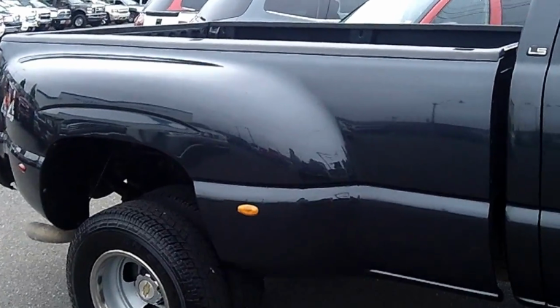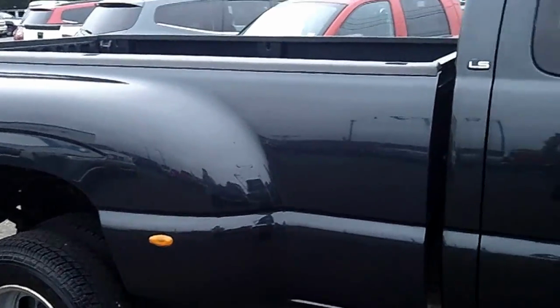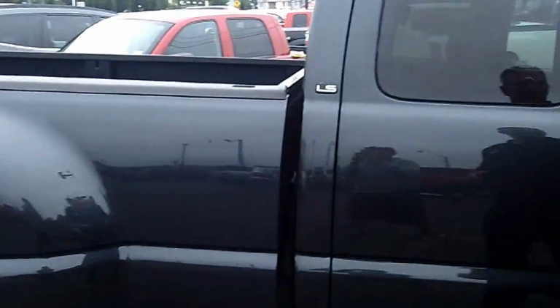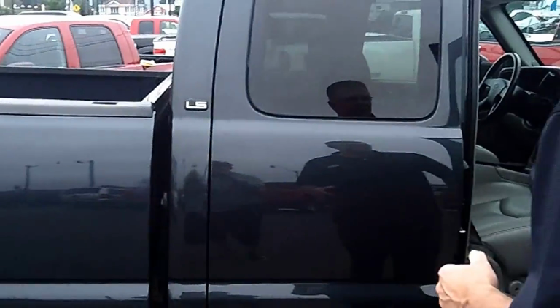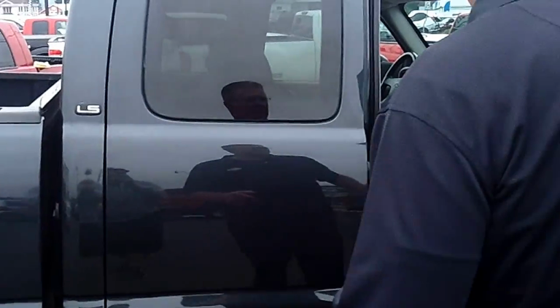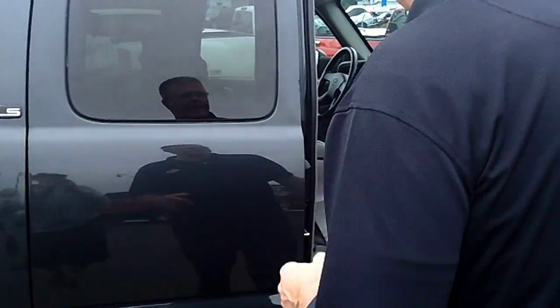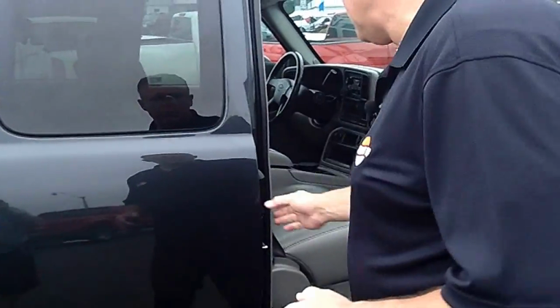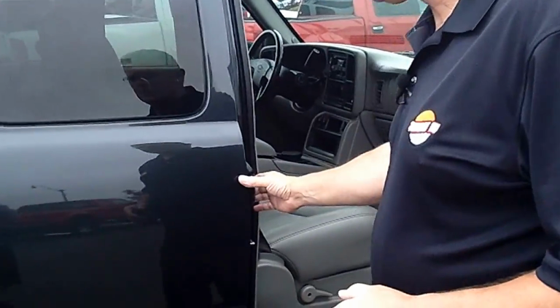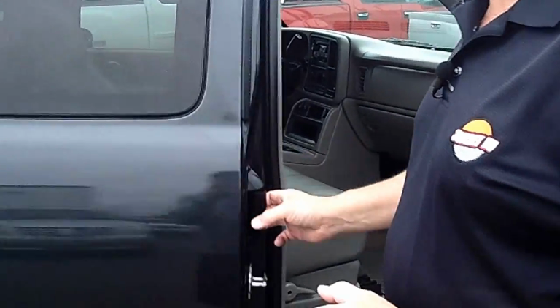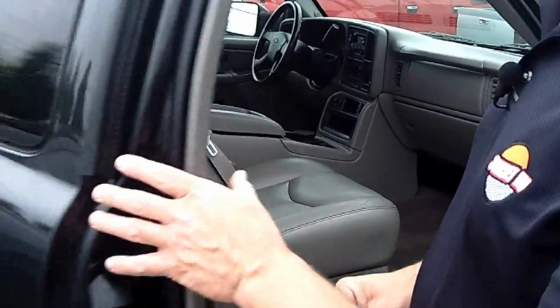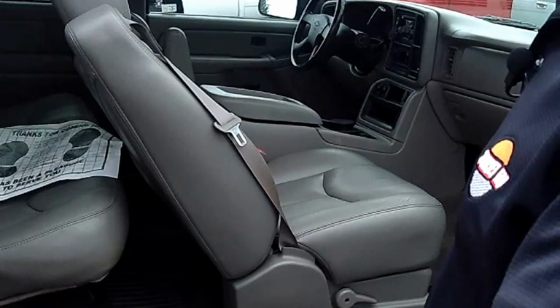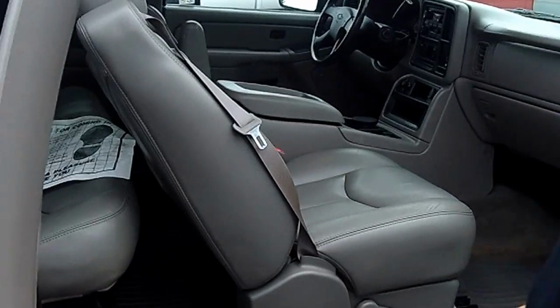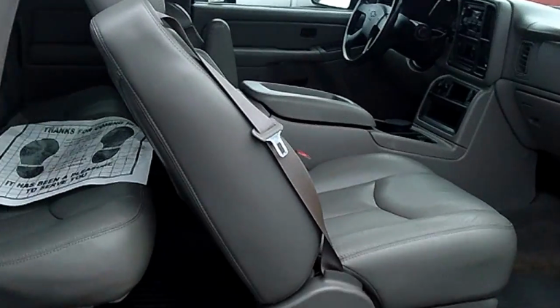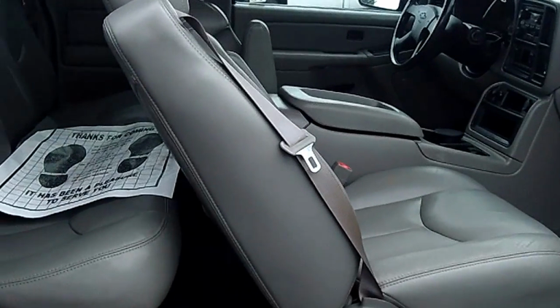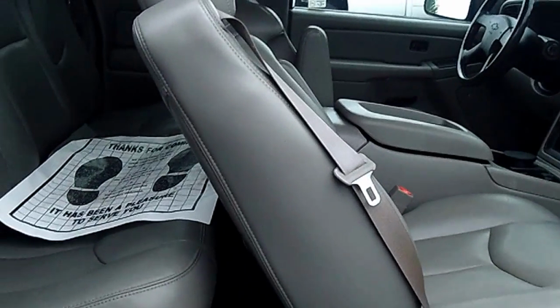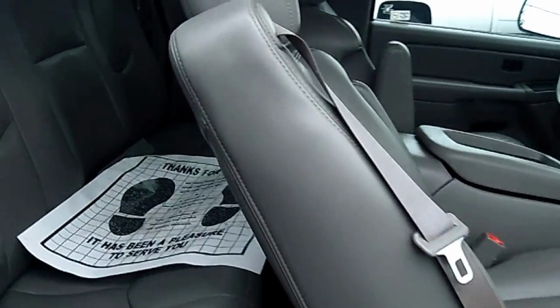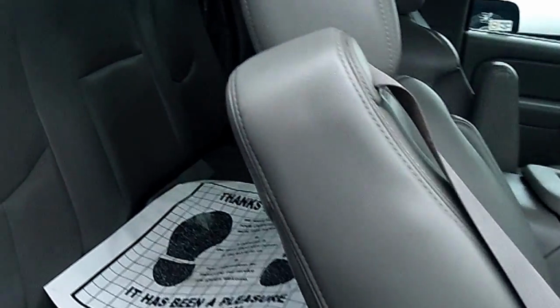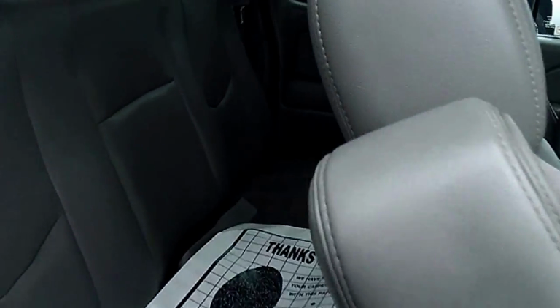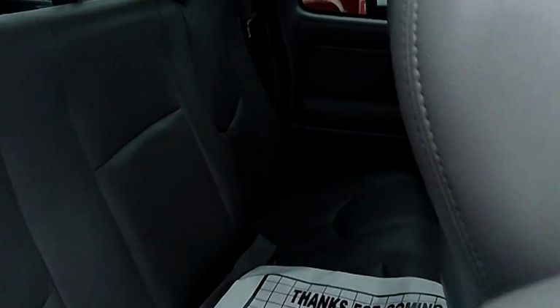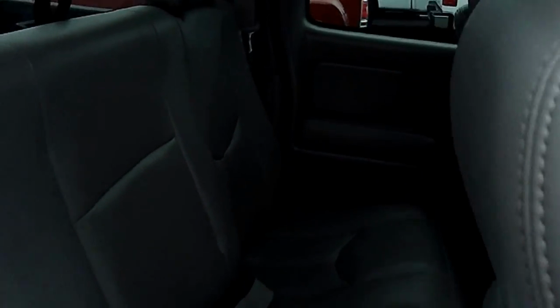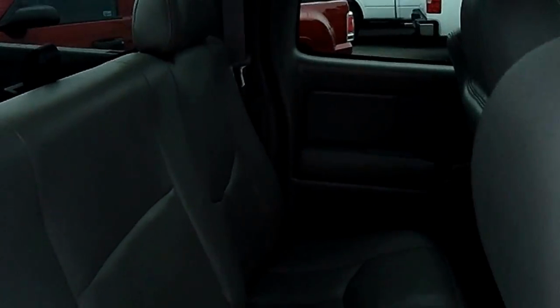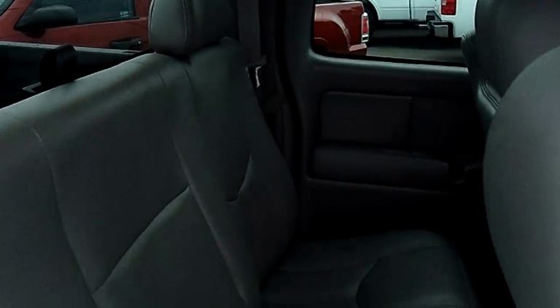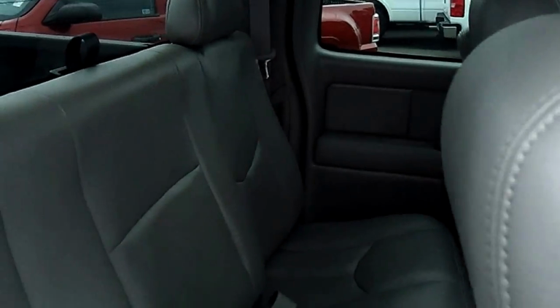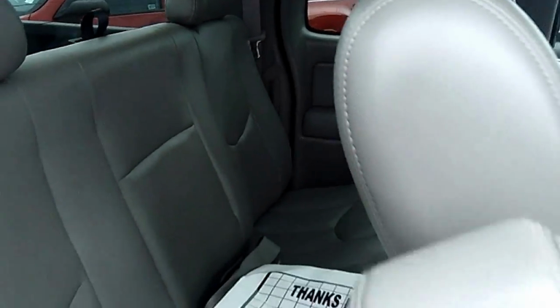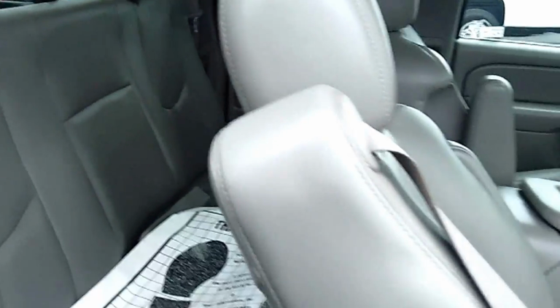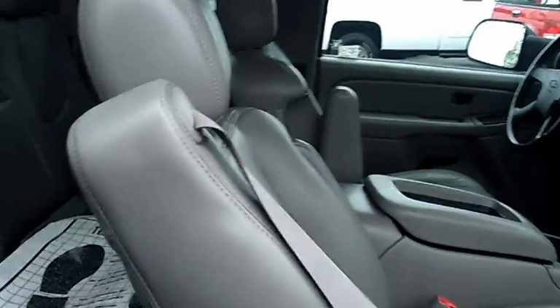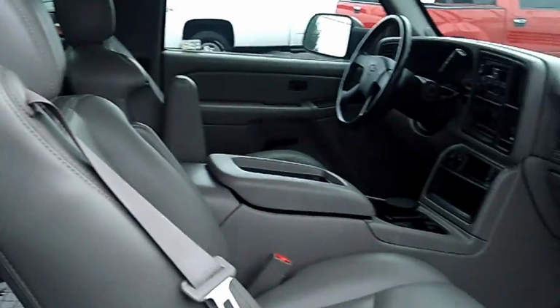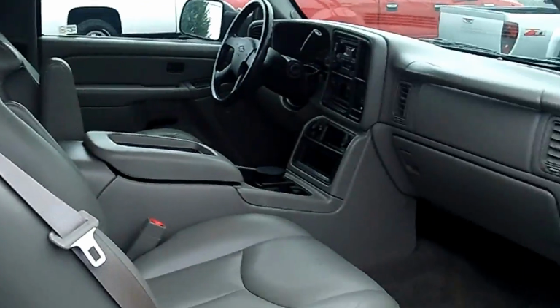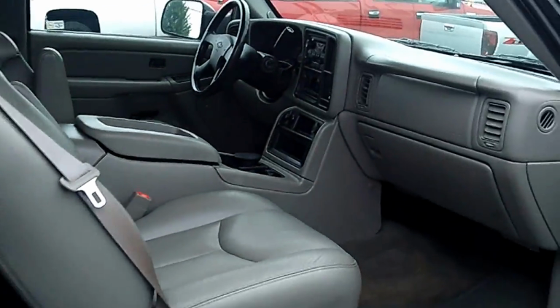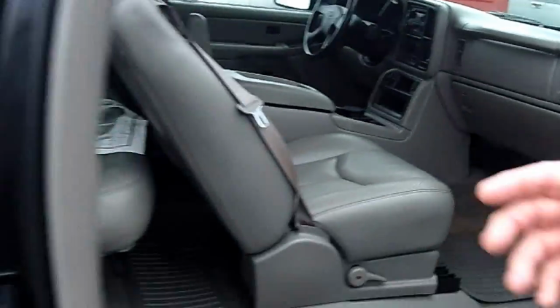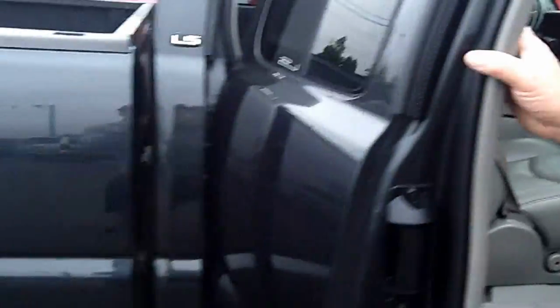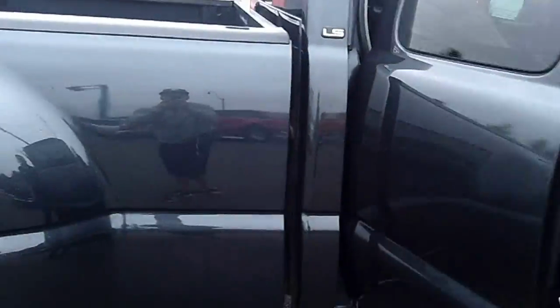It's four doors. This is an LT leather loaded truck that seats five comfortably. It has a Bose sound system, power windows and locks, cruise, air conditioning — this truck's absolutely loaded and ready to go to work for you.